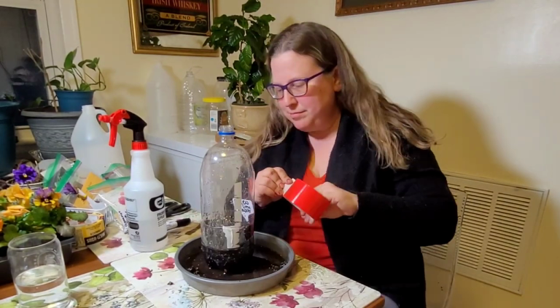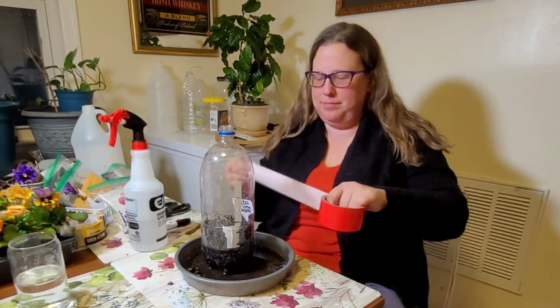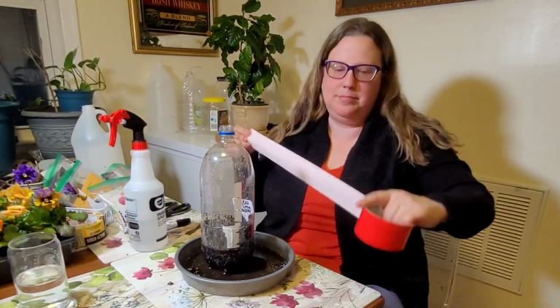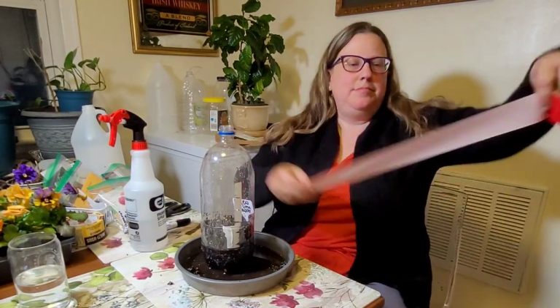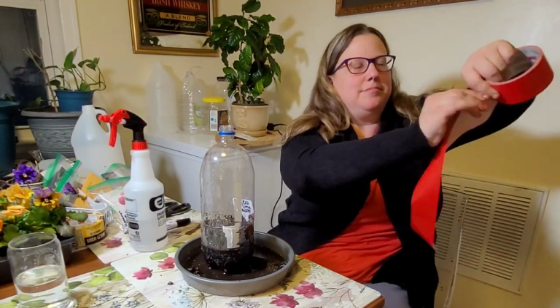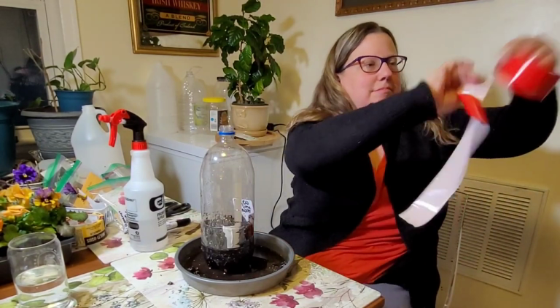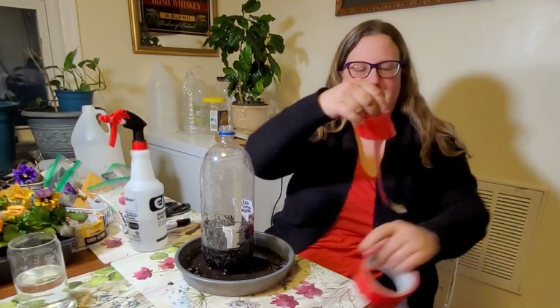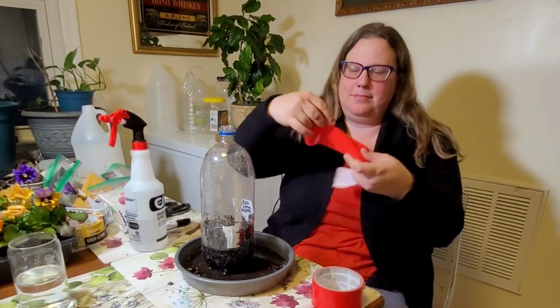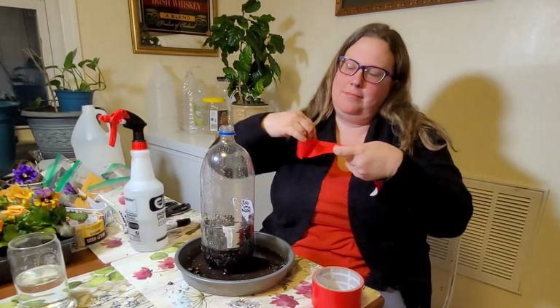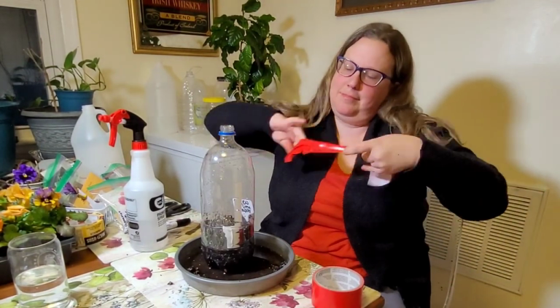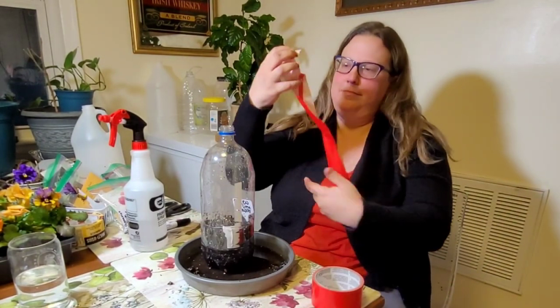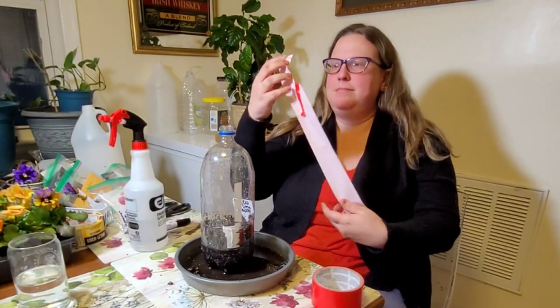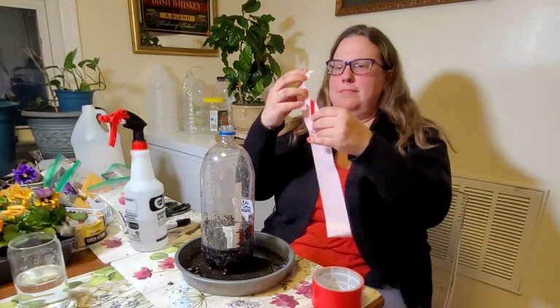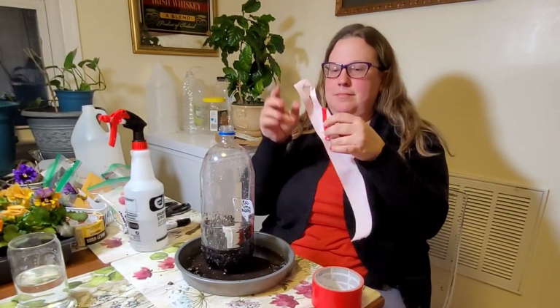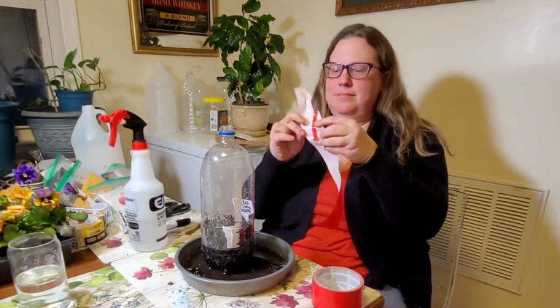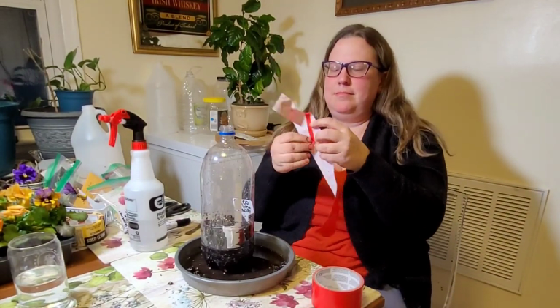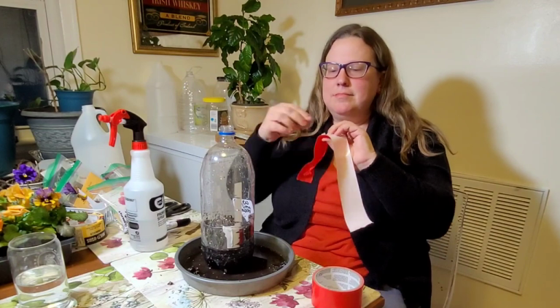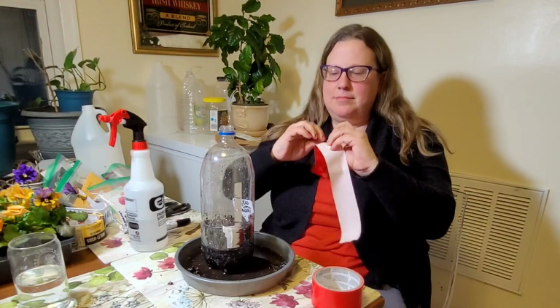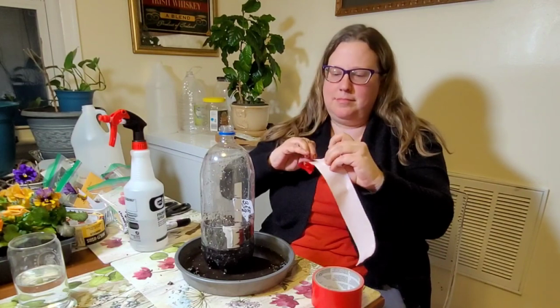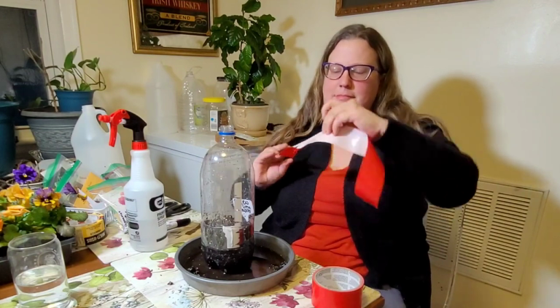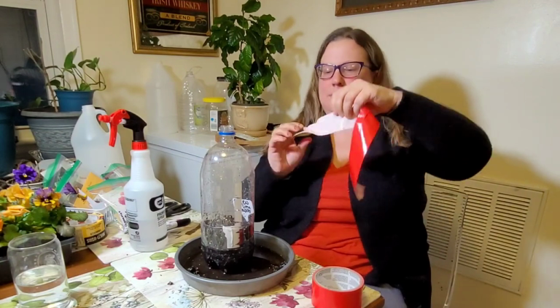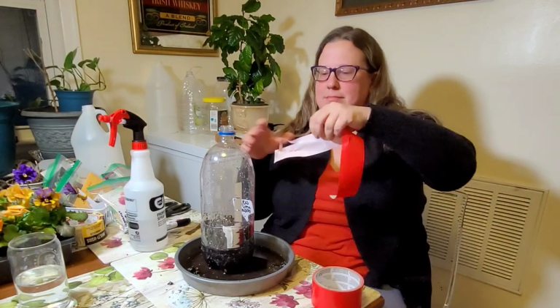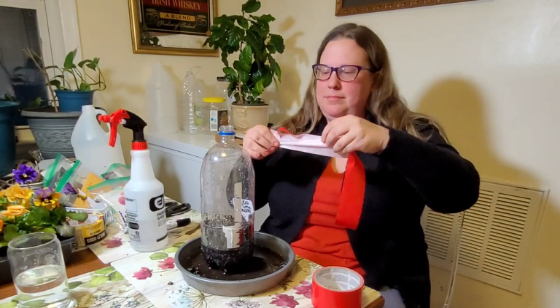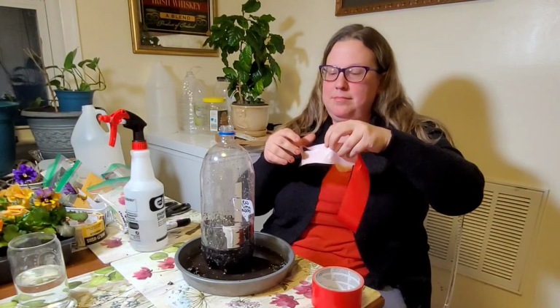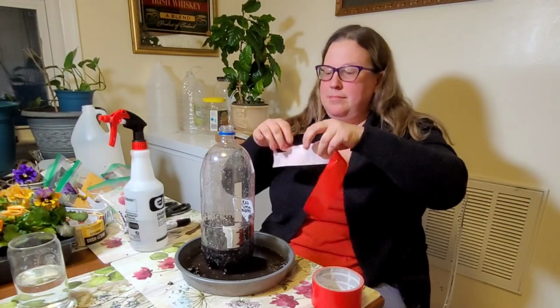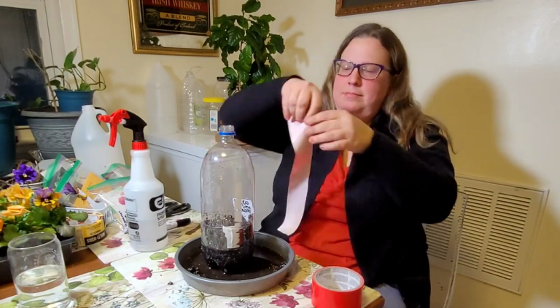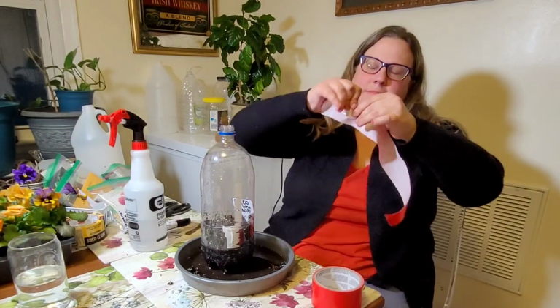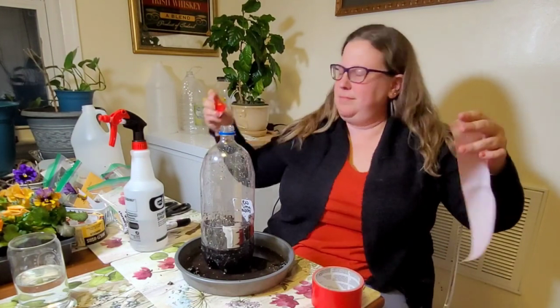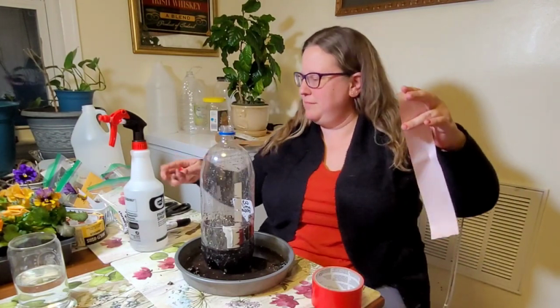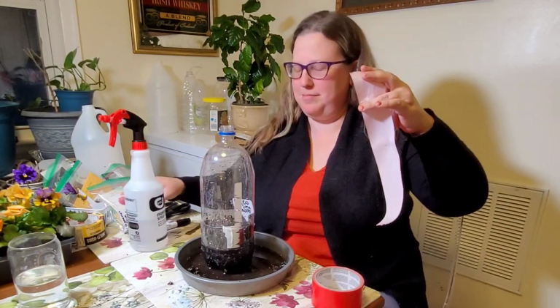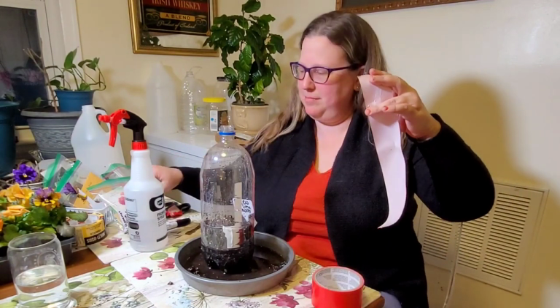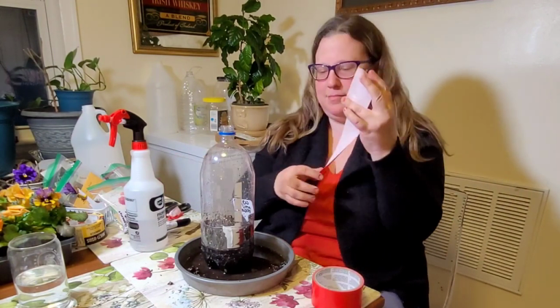Because I don't want you to think that I don't ever run into trouble with duct tape, I decided to keep this clip in here just so you can see that sometimes I have trouble too.